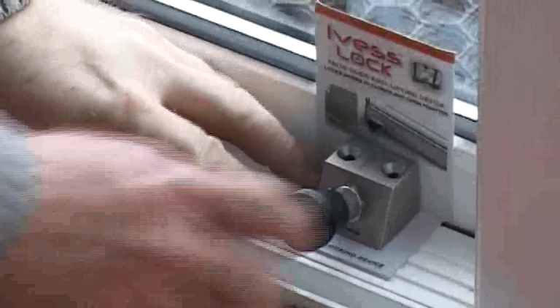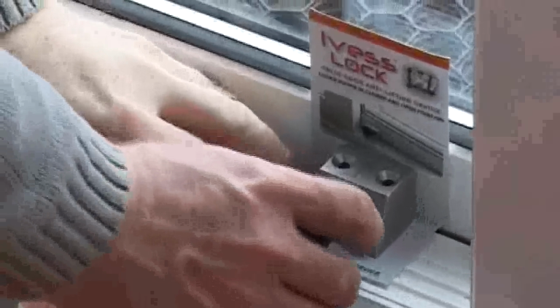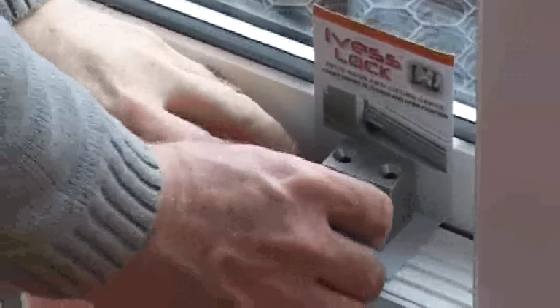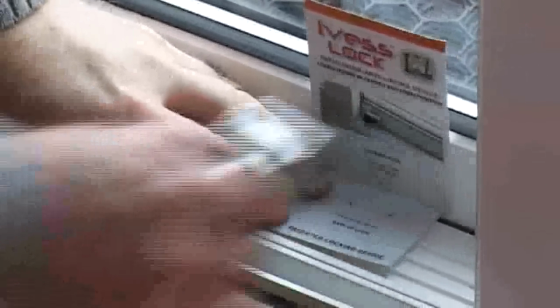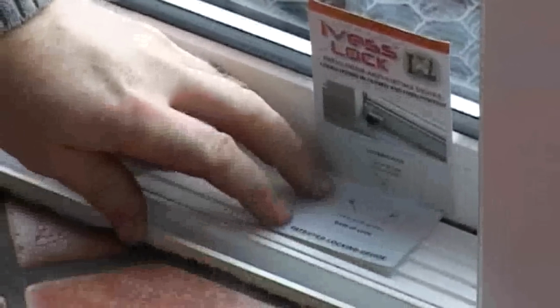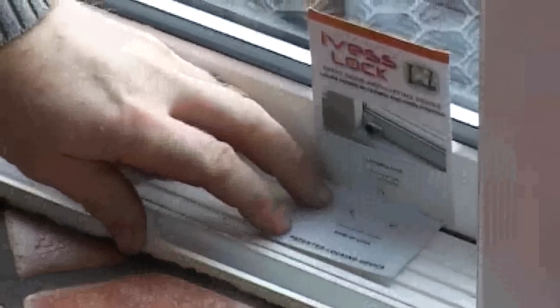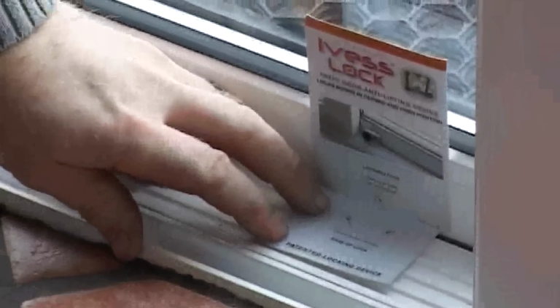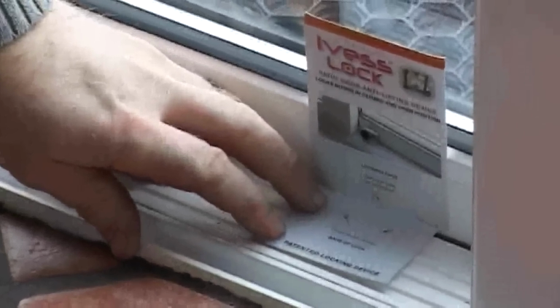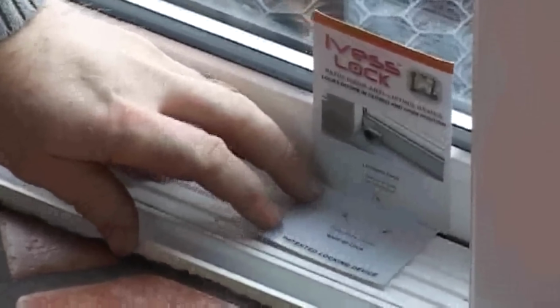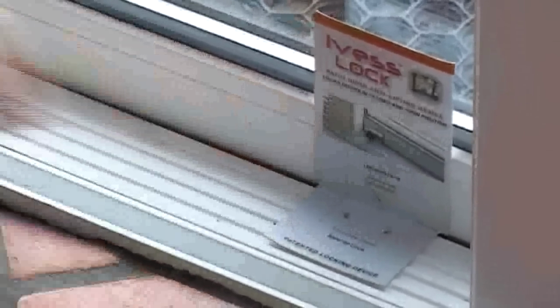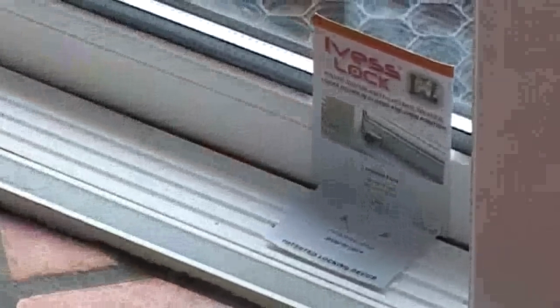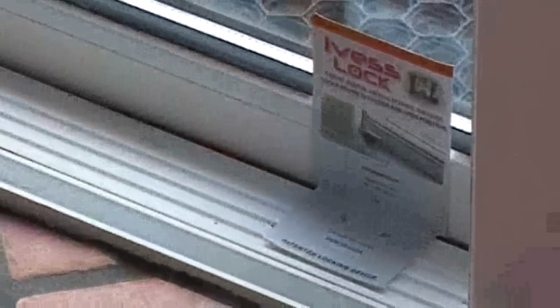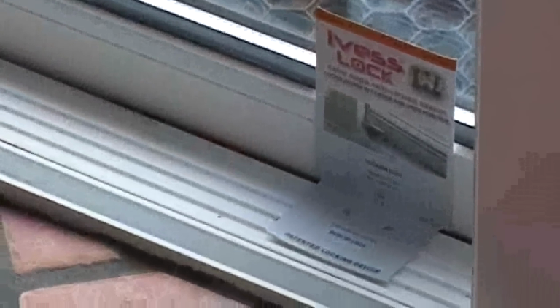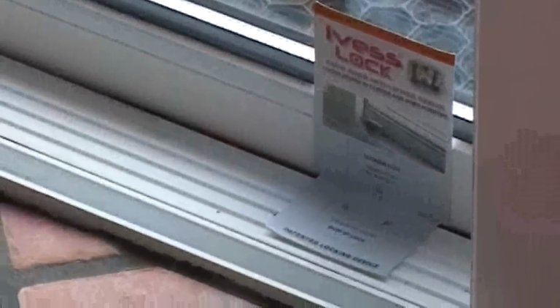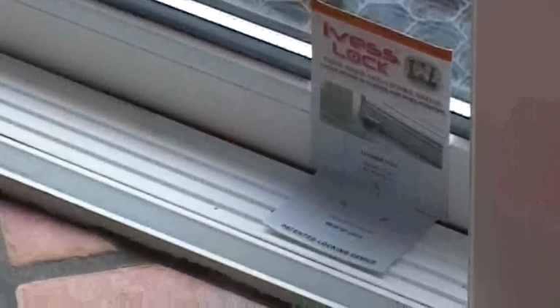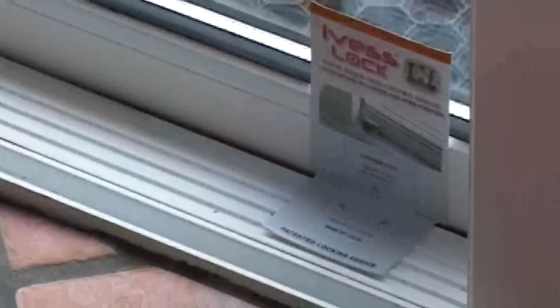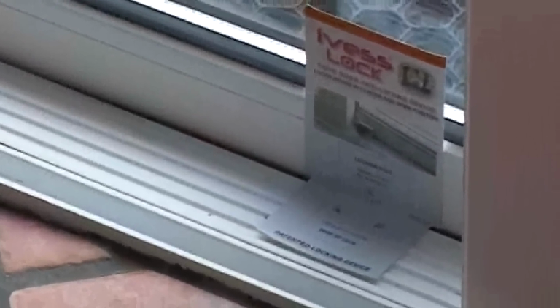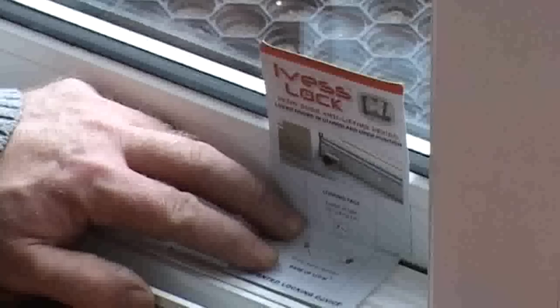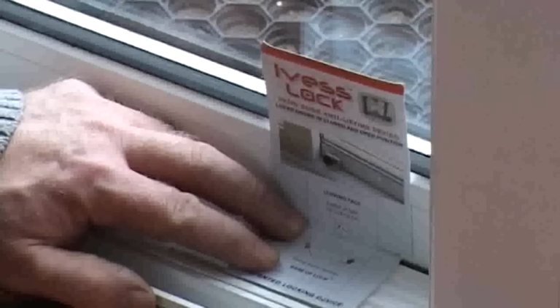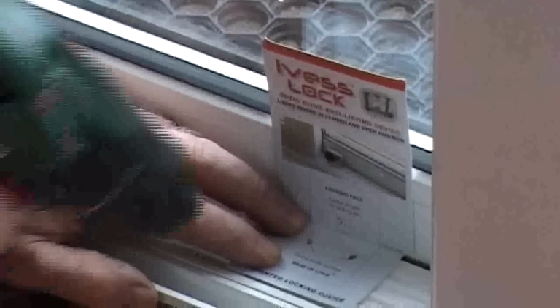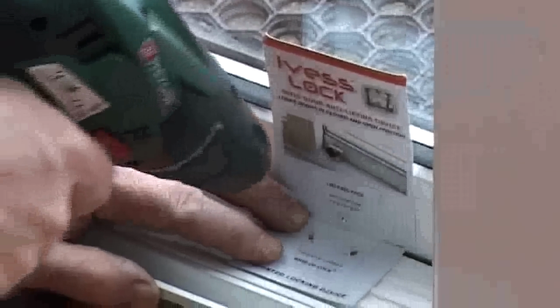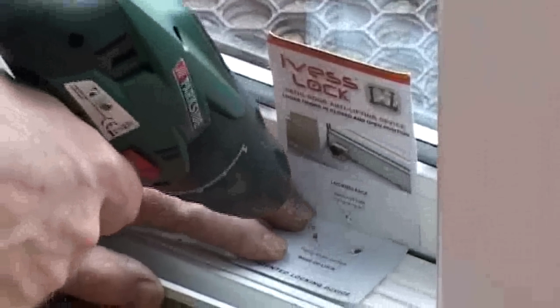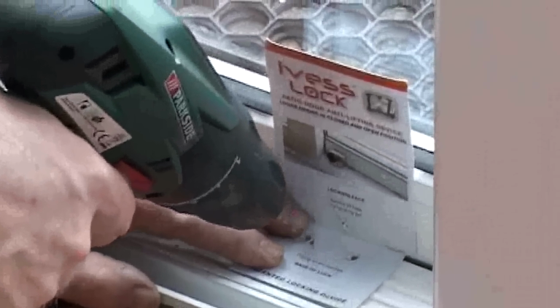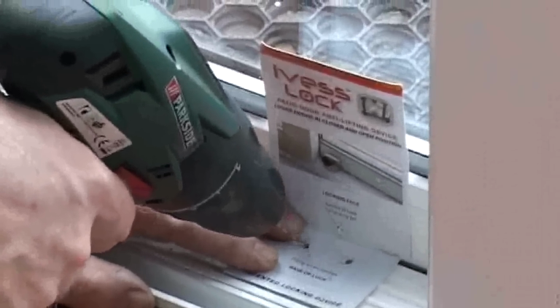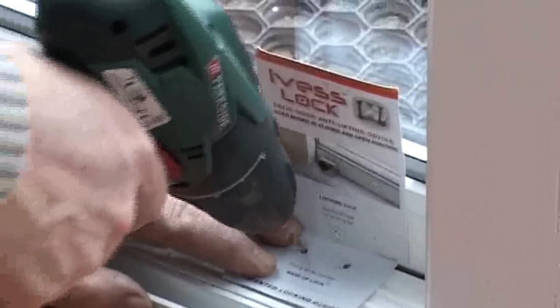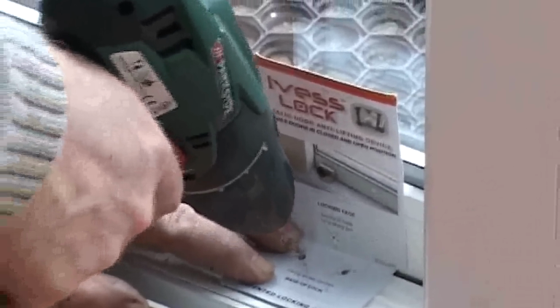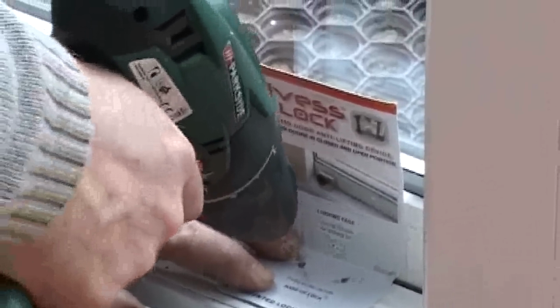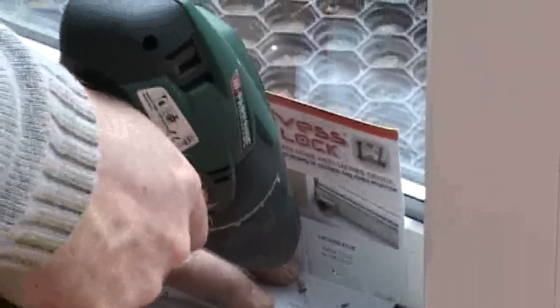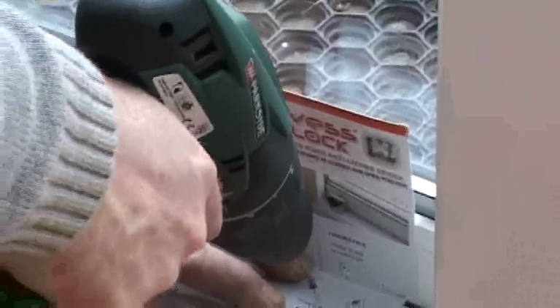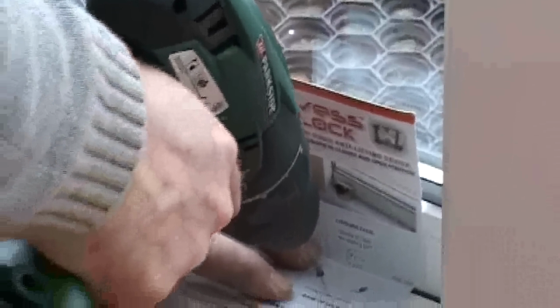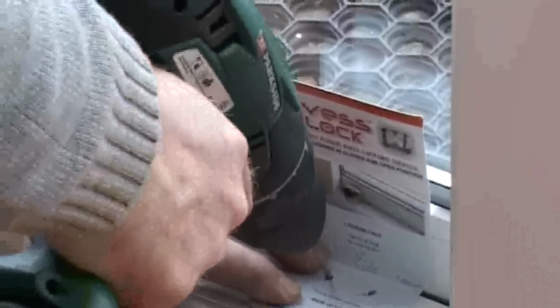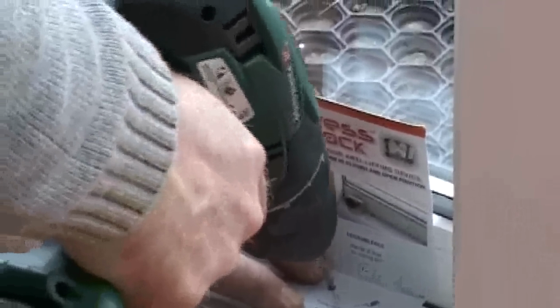Remove the lock. Drill a three millimeter hole.